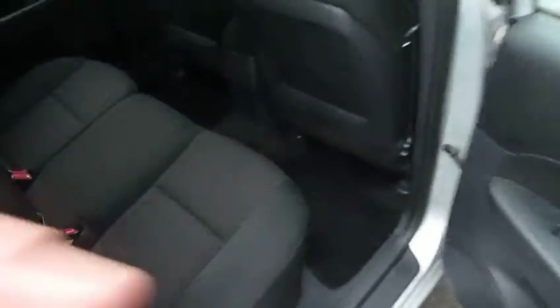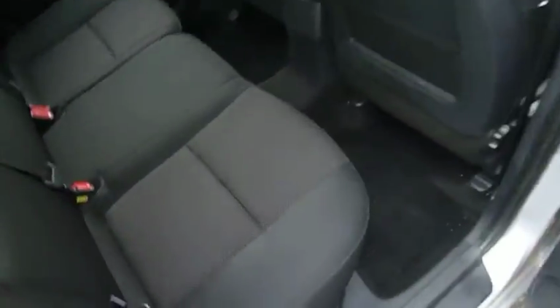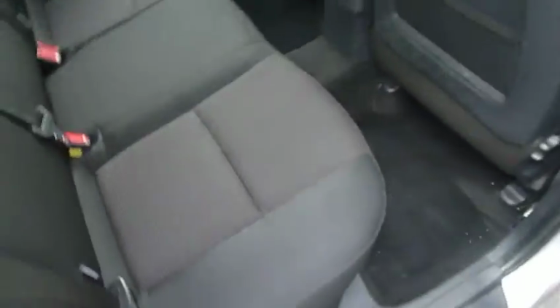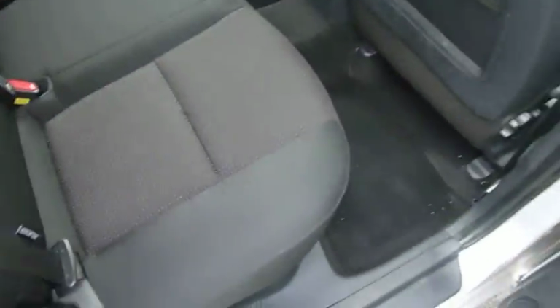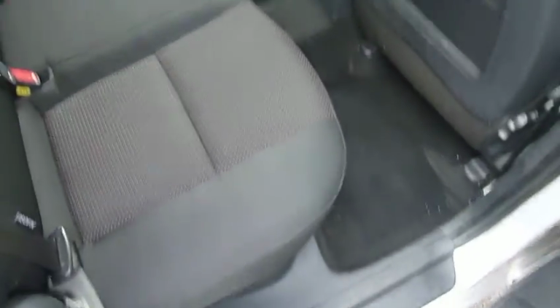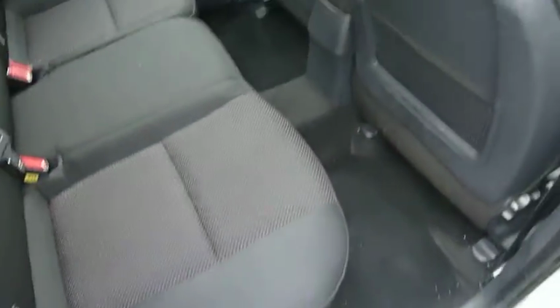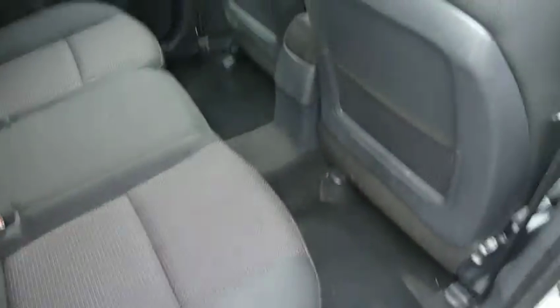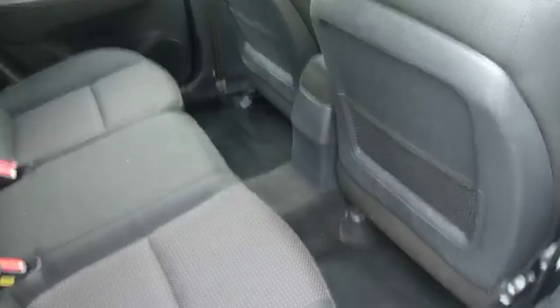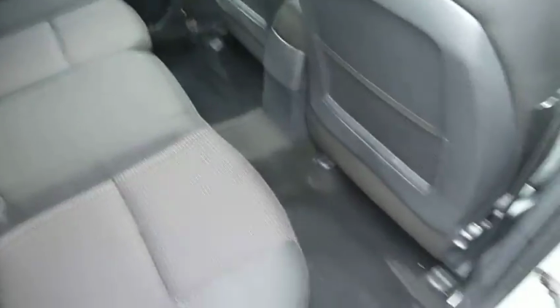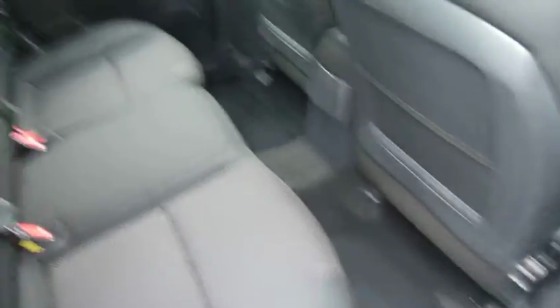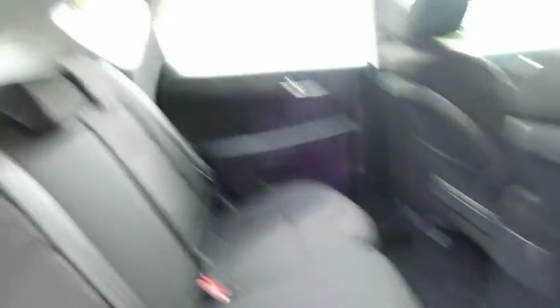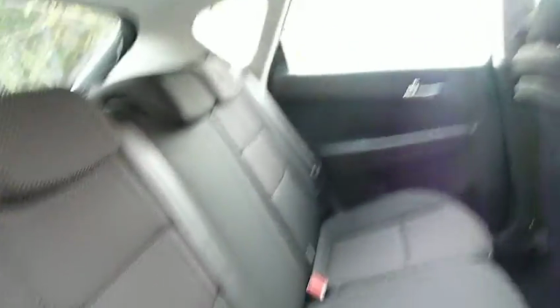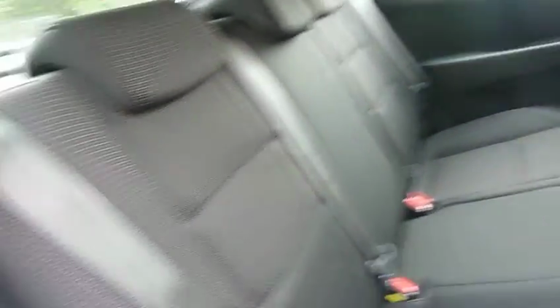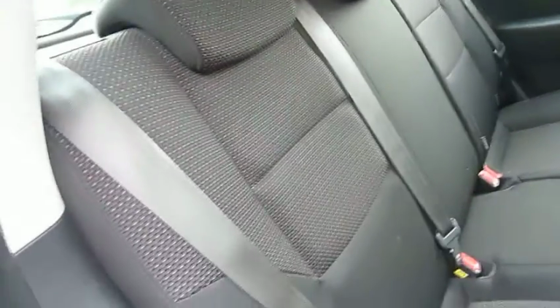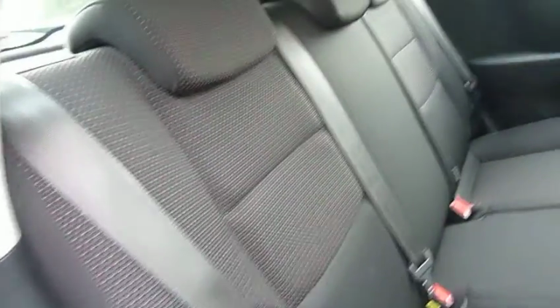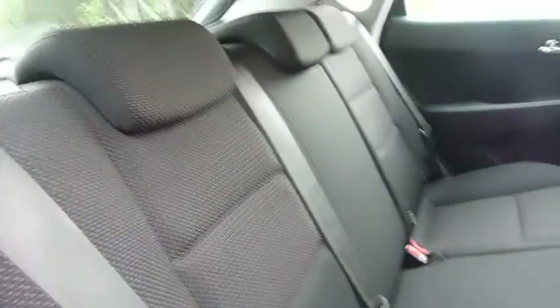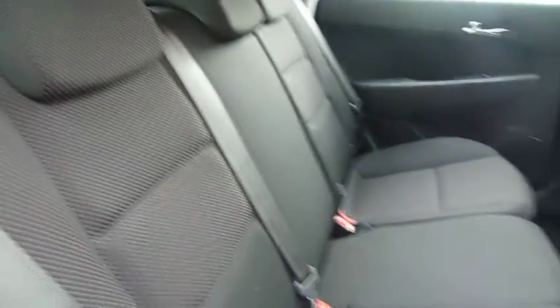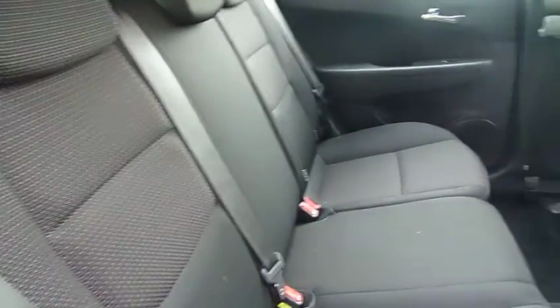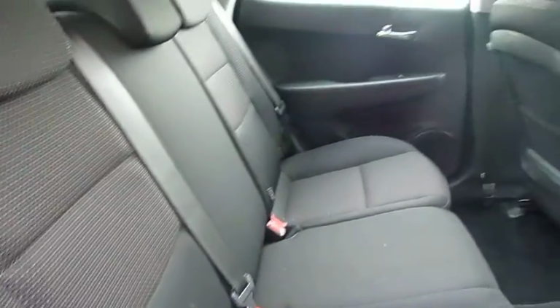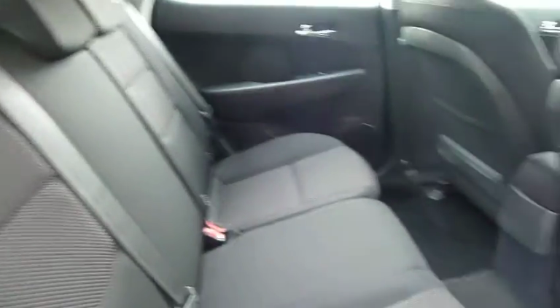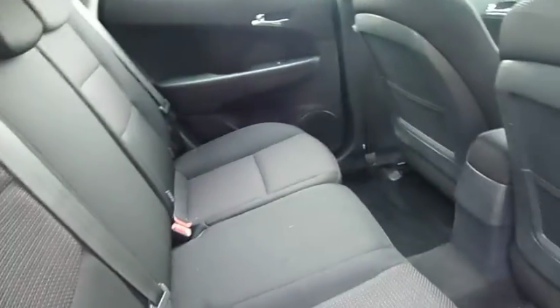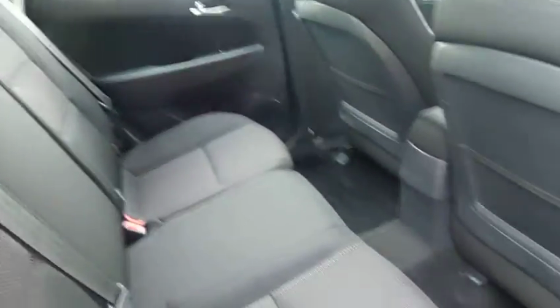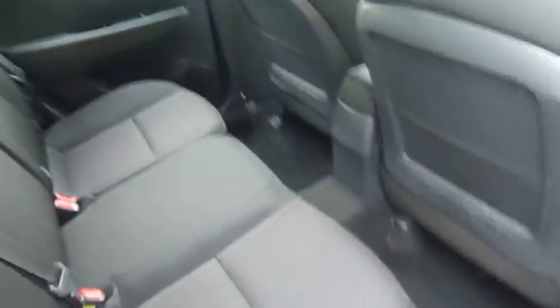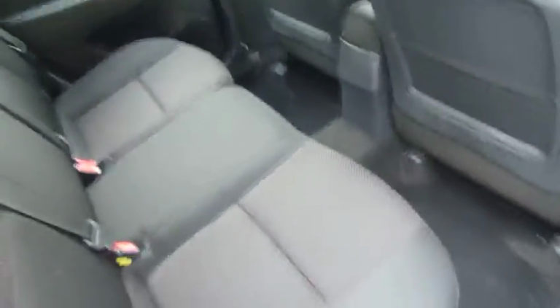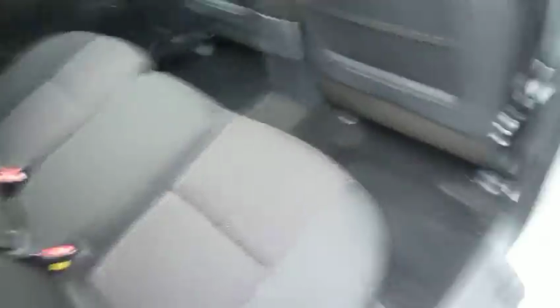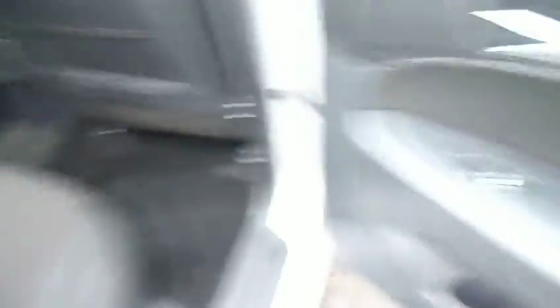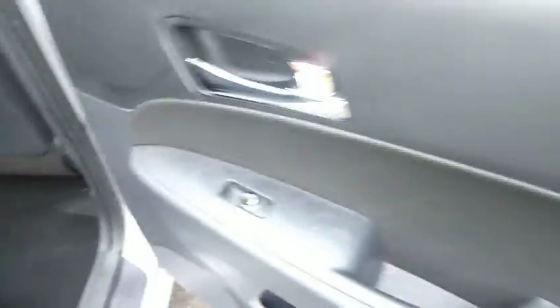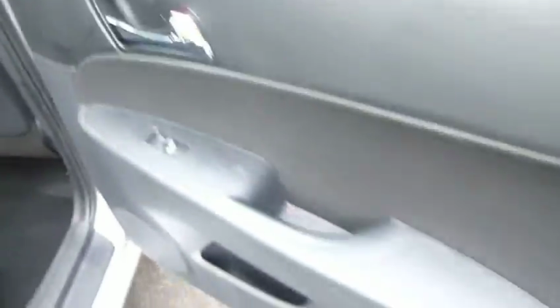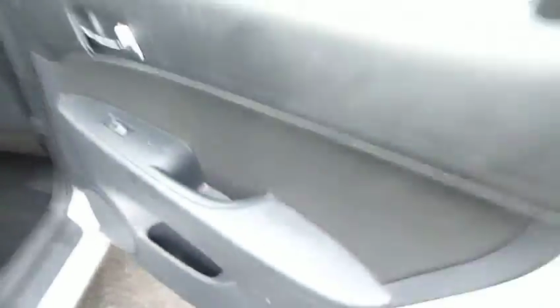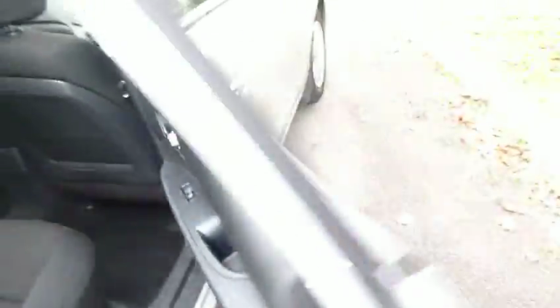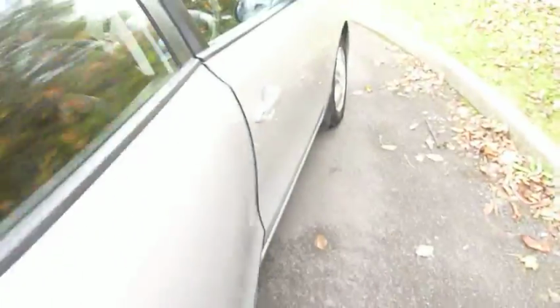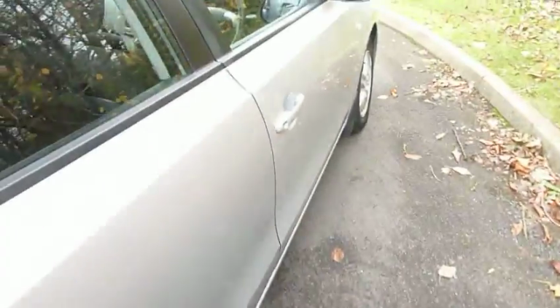Moving into the rear, as you can see there's loads of leg and headroom. You've got three full seatbelts, nice cloth upholstery, and electric windows in the rear as well.